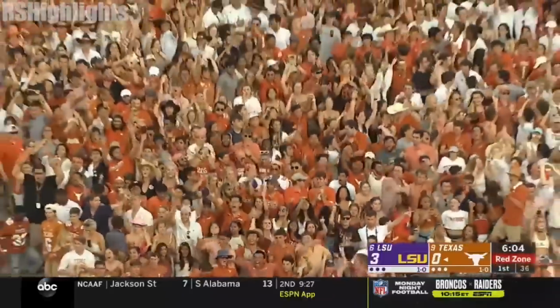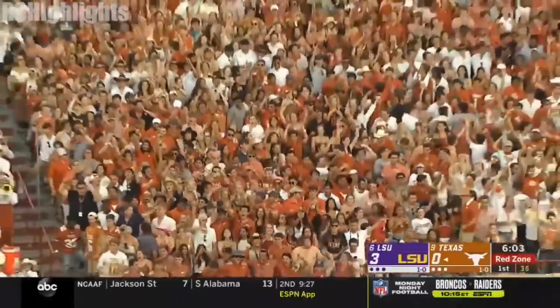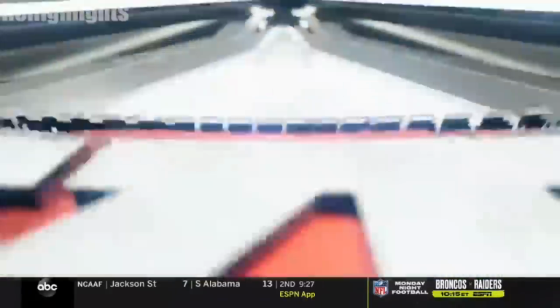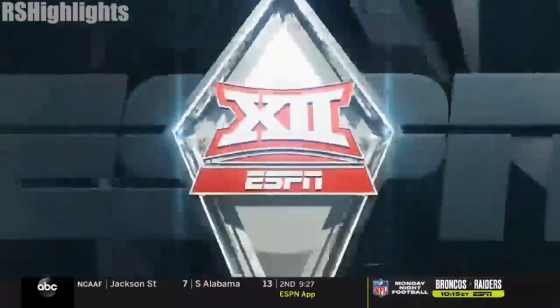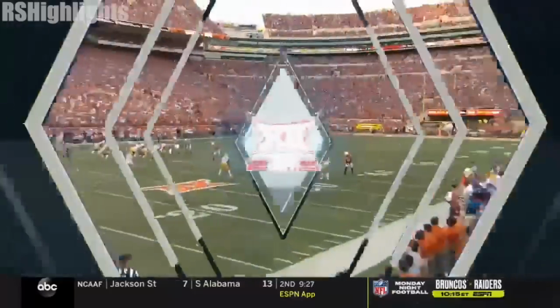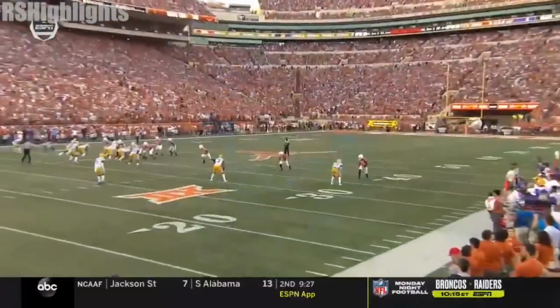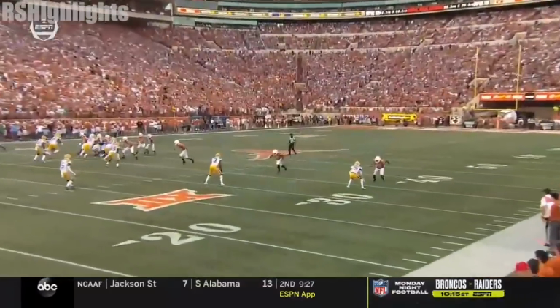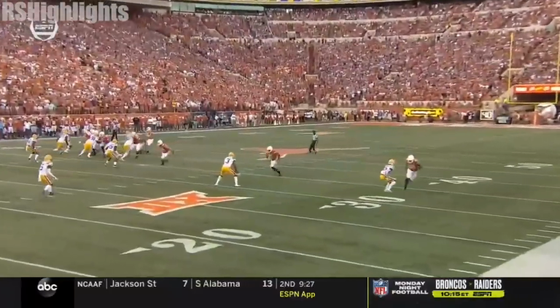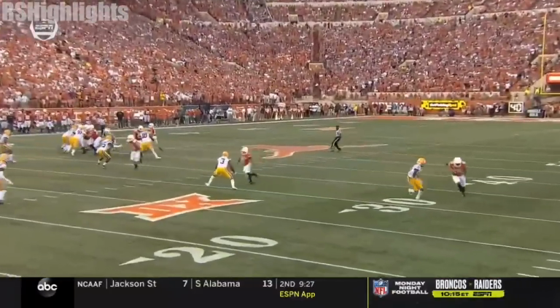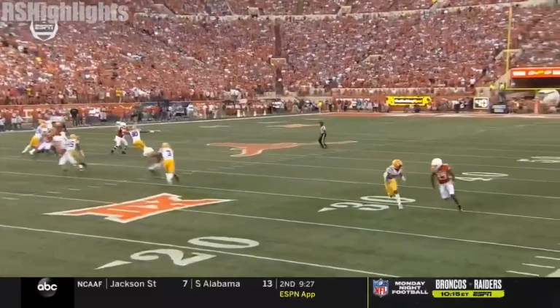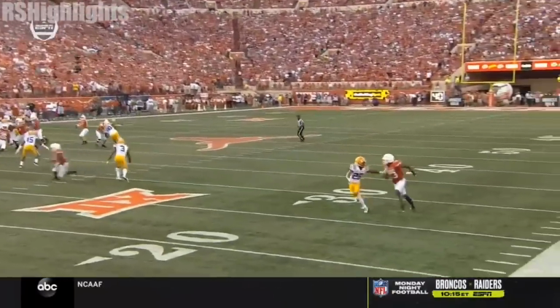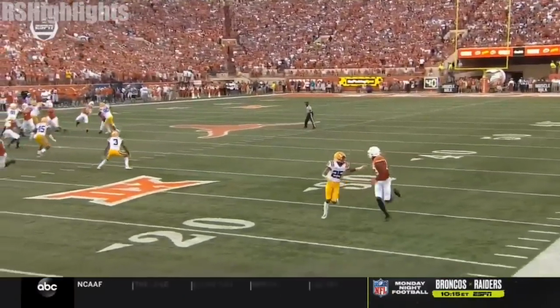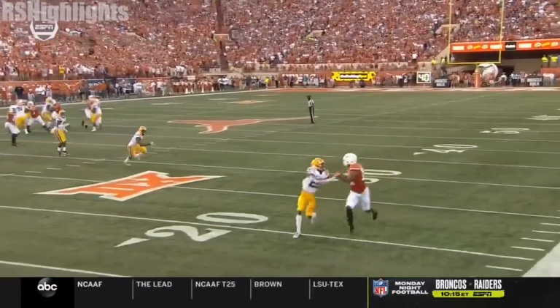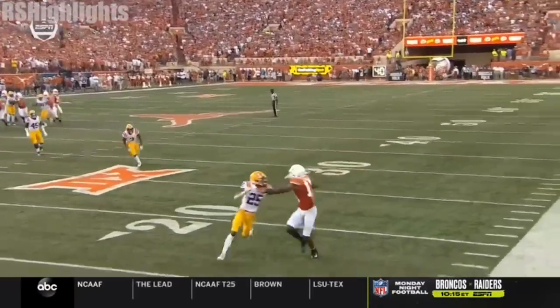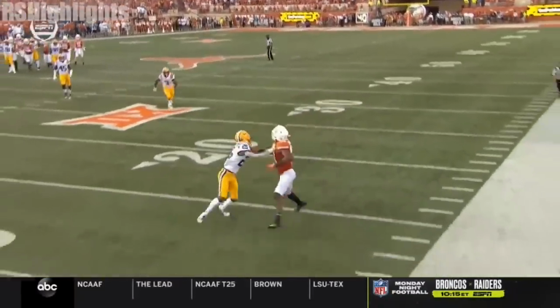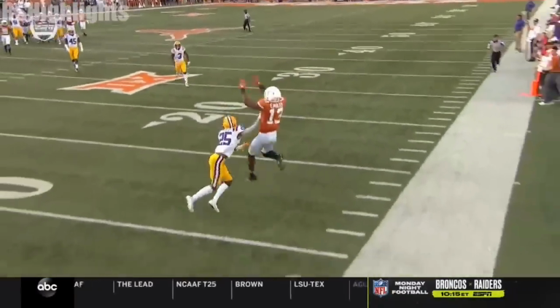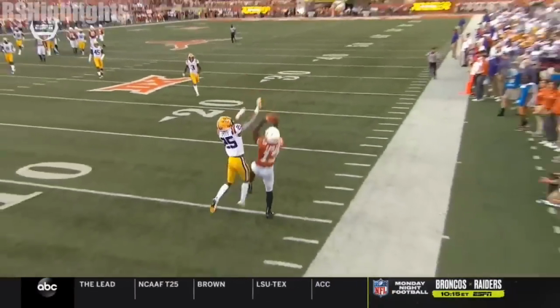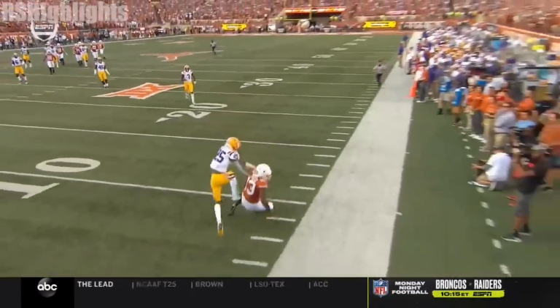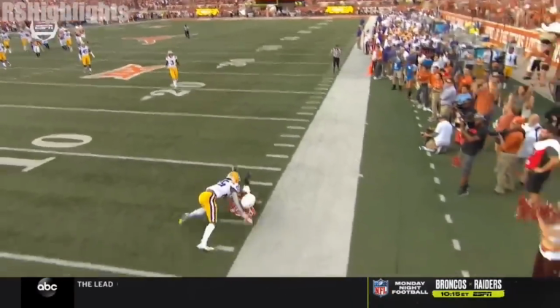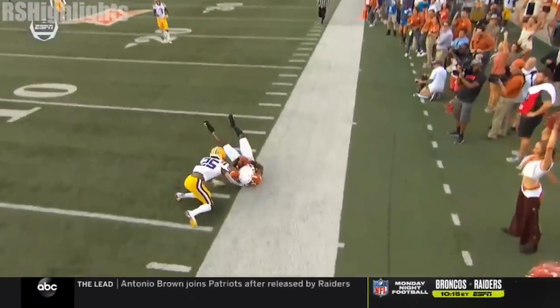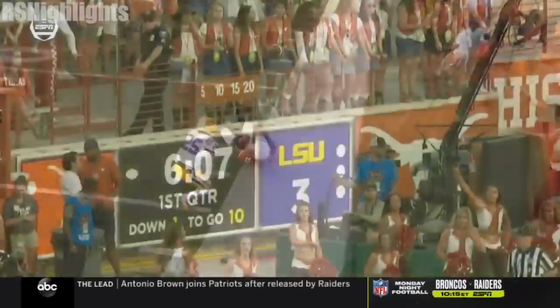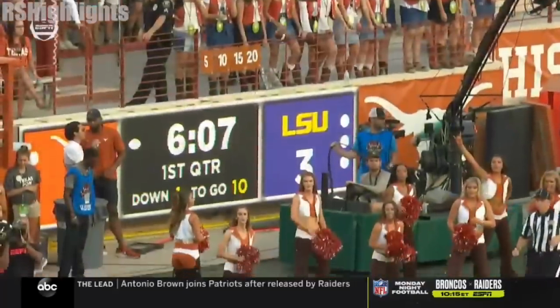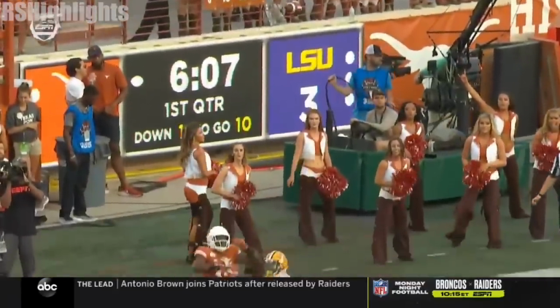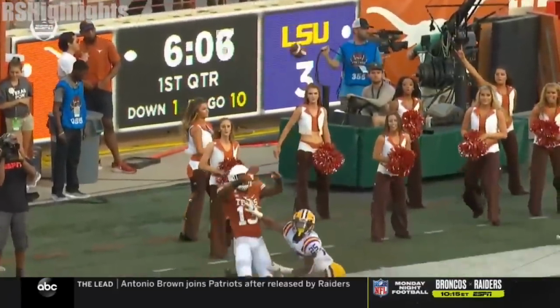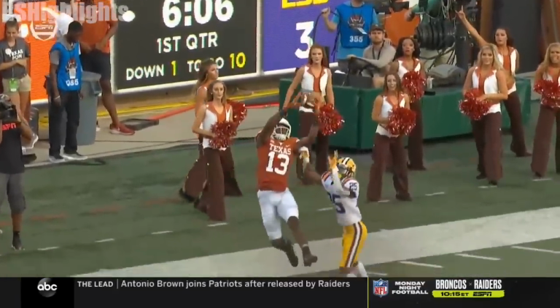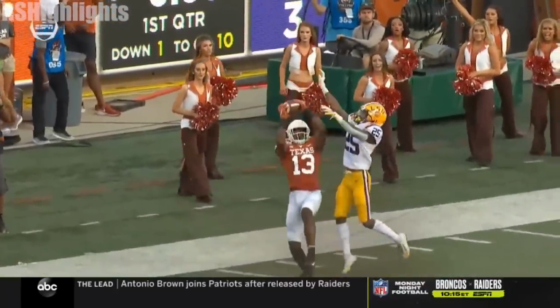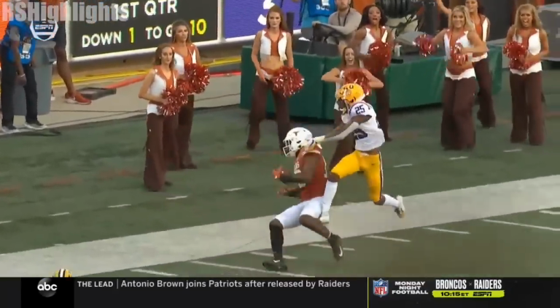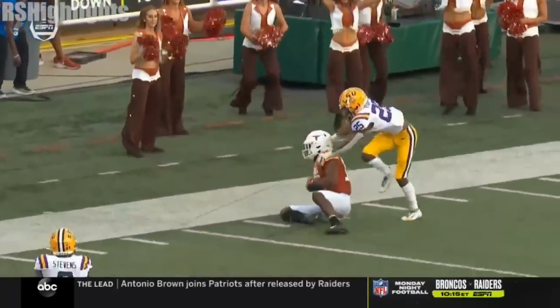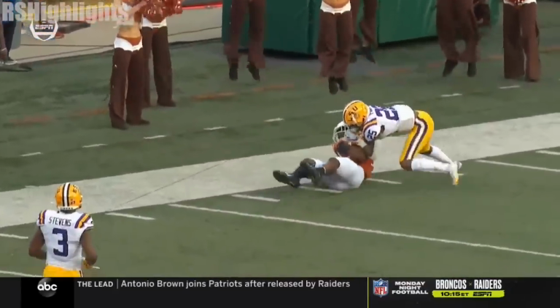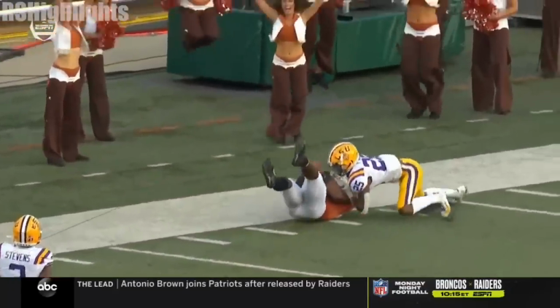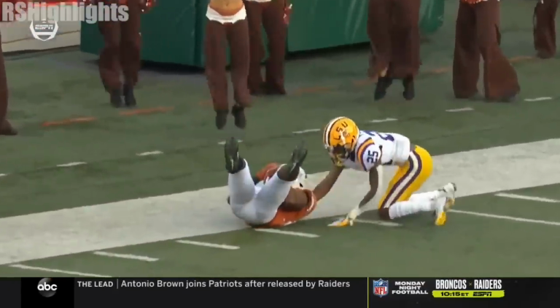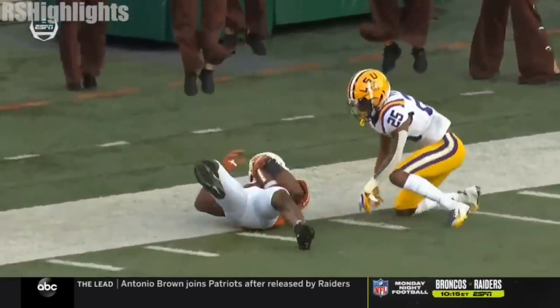Scott, we just kept talking about safeties on the hash to protect. This time they're not able to do that. Flott is there, but because of the long arms and the ability to adjust back, Eagles makes a great play on the football.